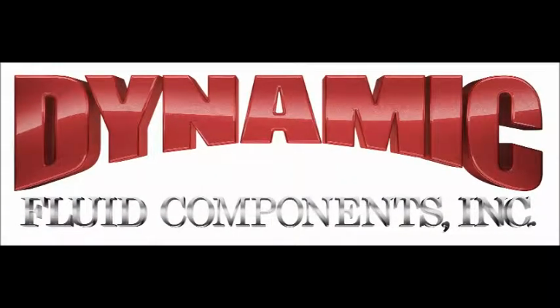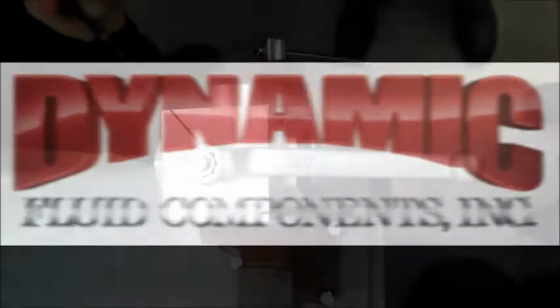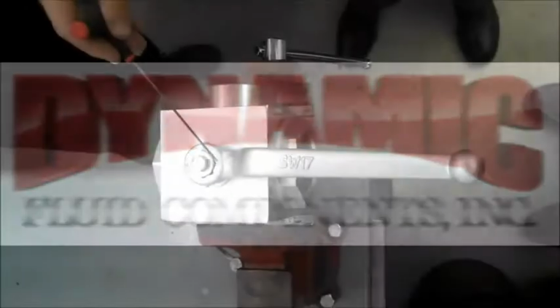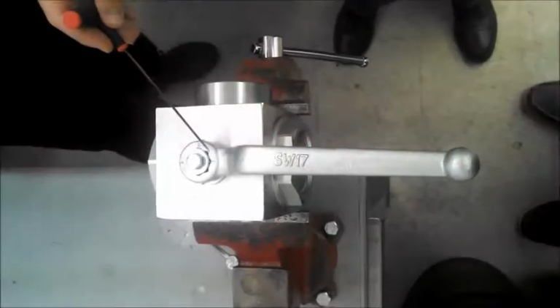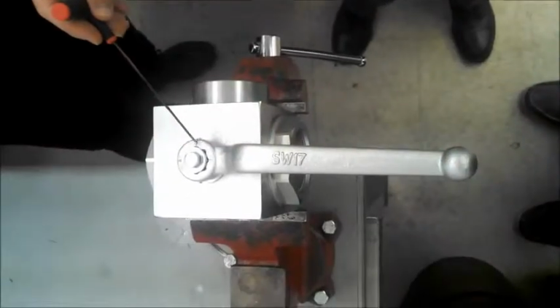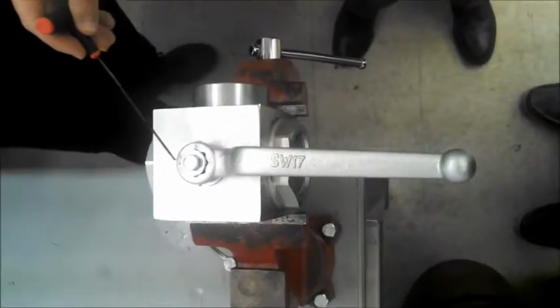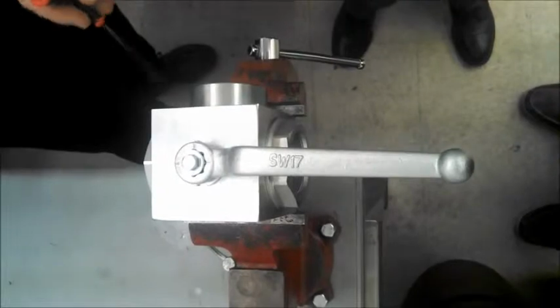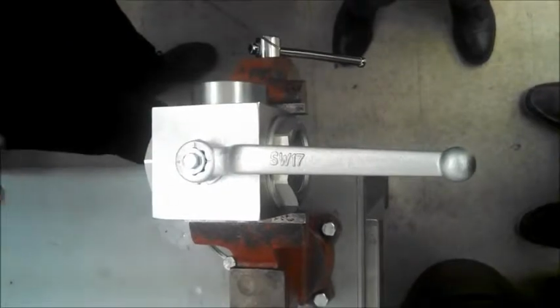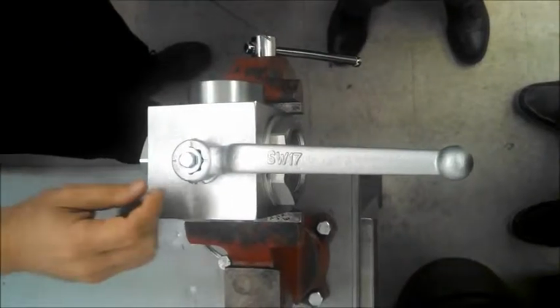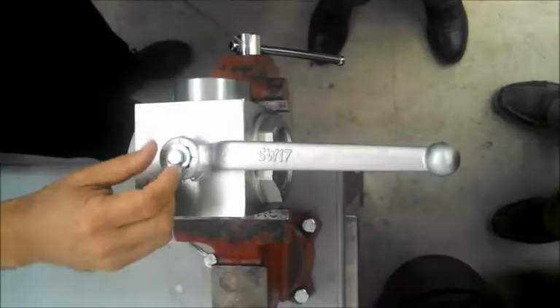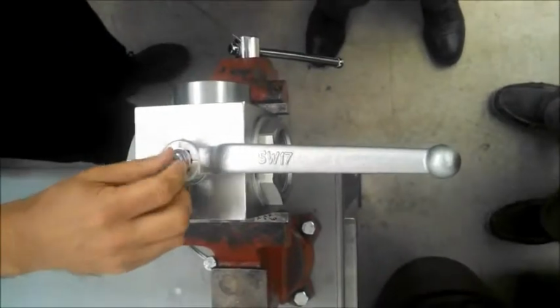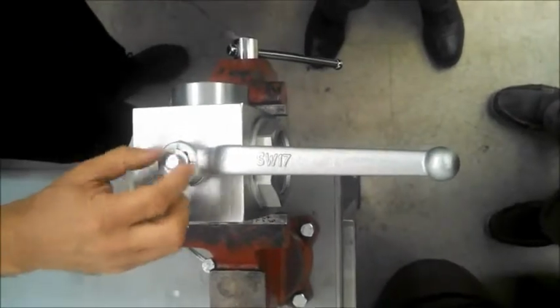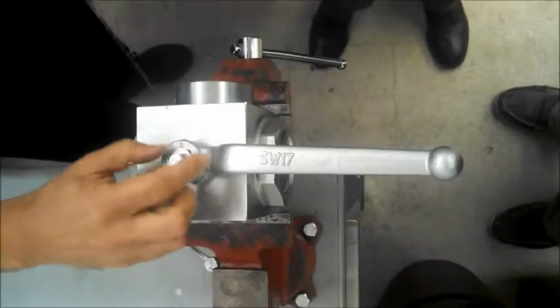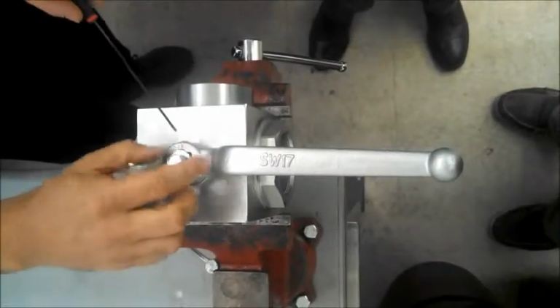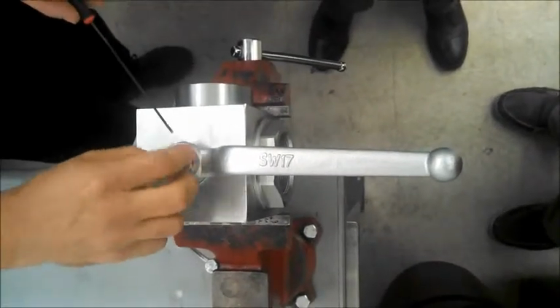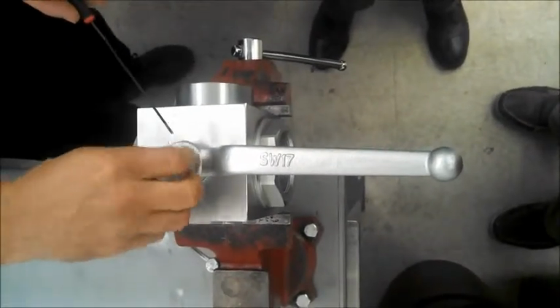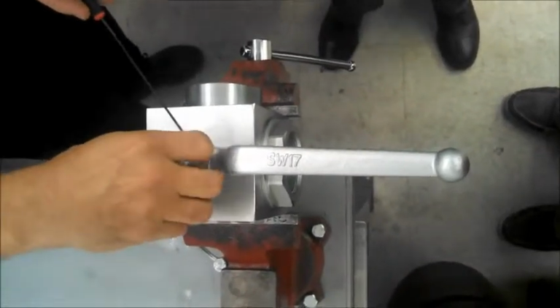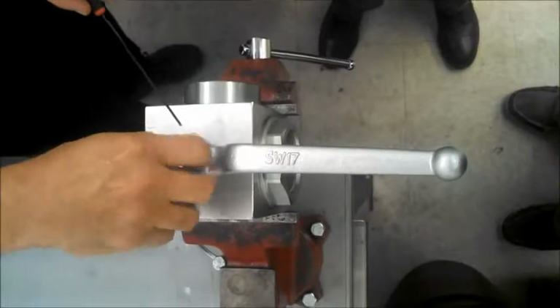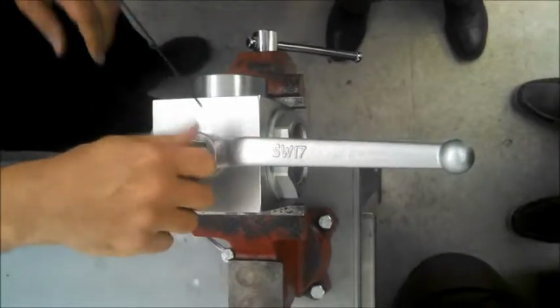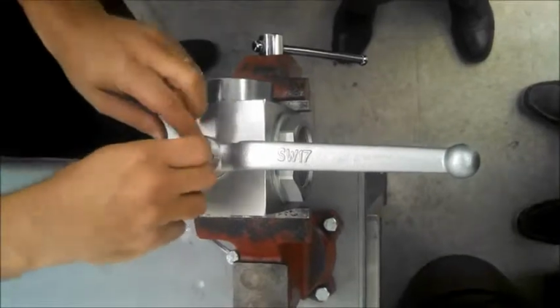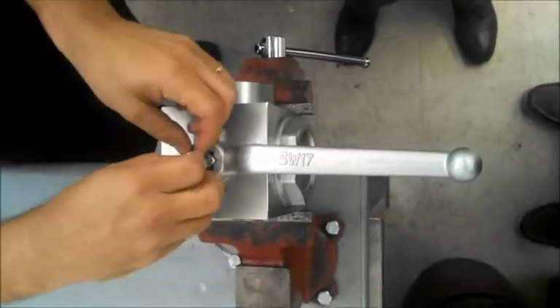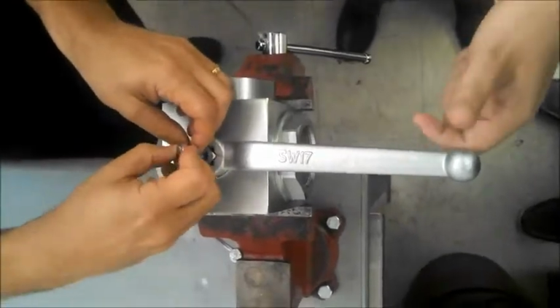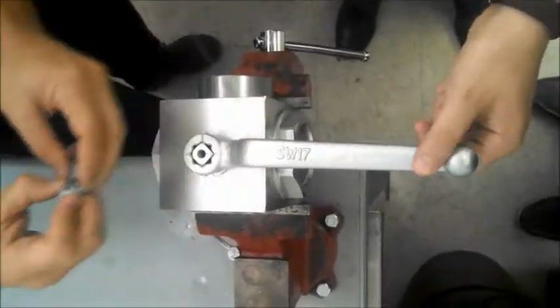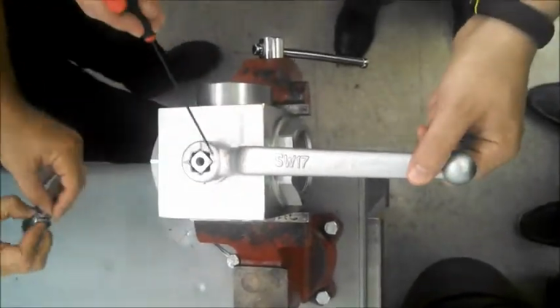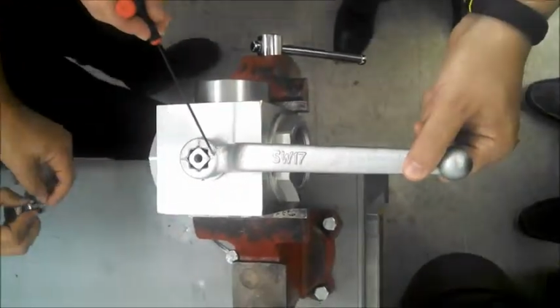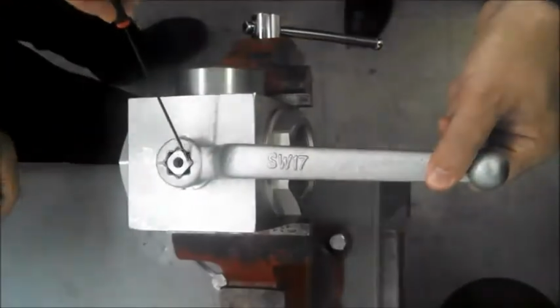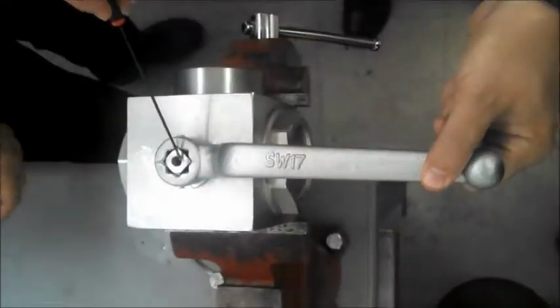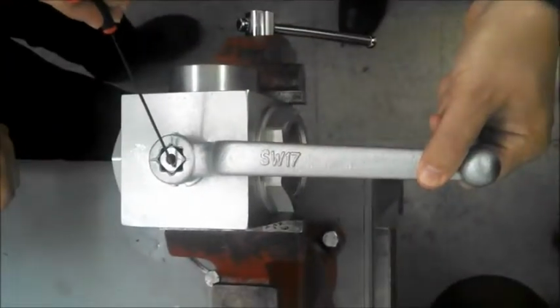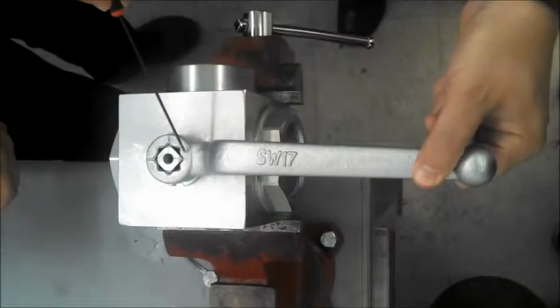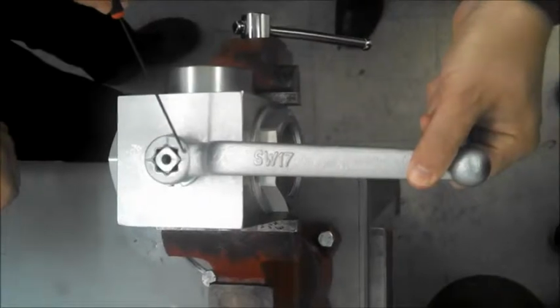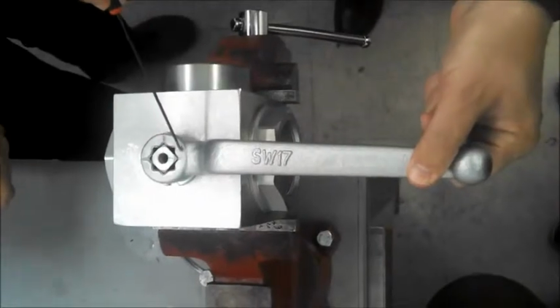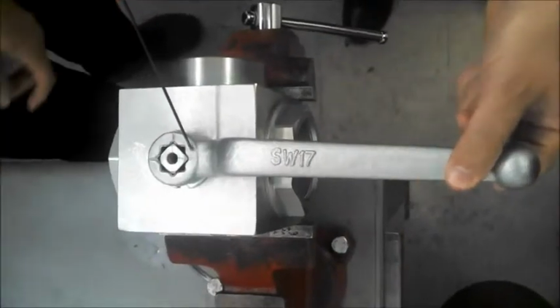The original flow format of the ball valve. We're going to remove the bolt and washer. Note the flow format shows on the stem as well as the handle.